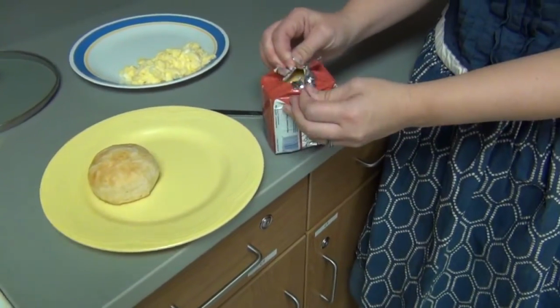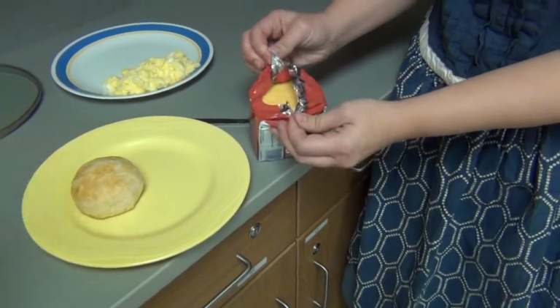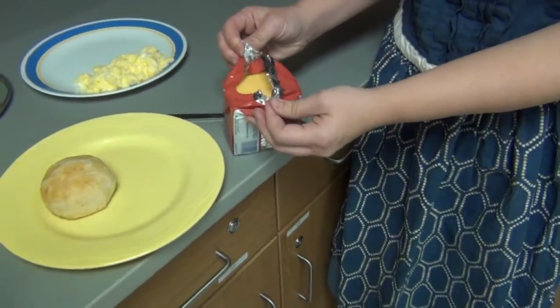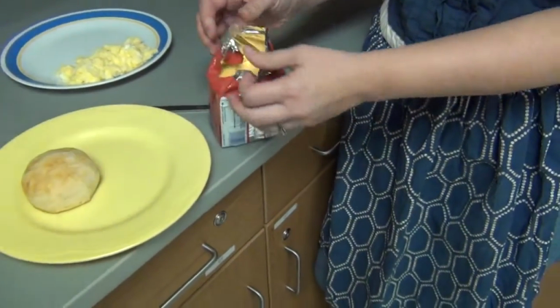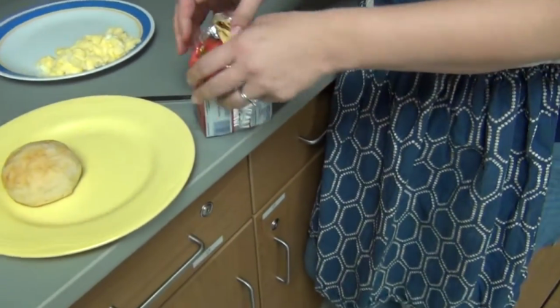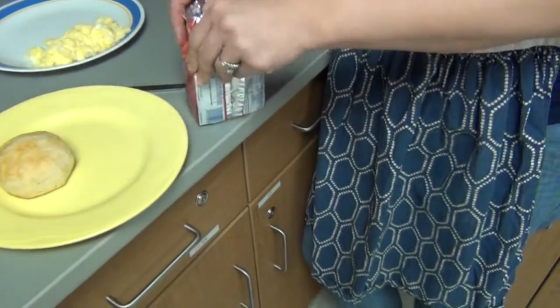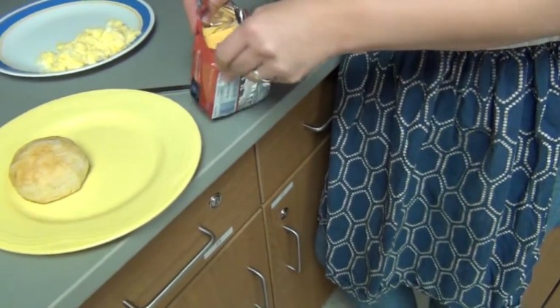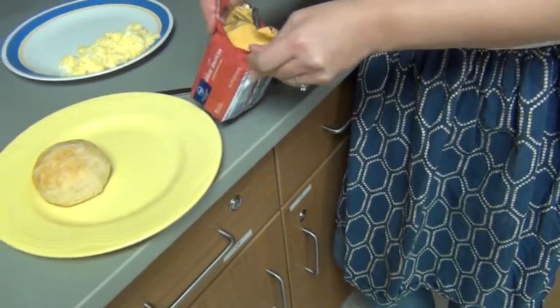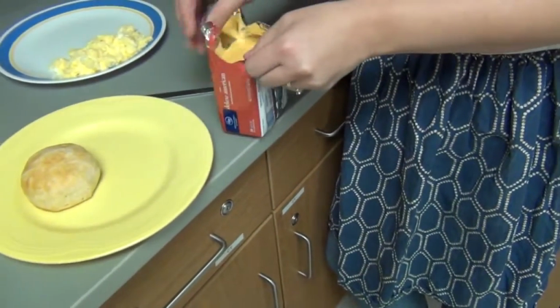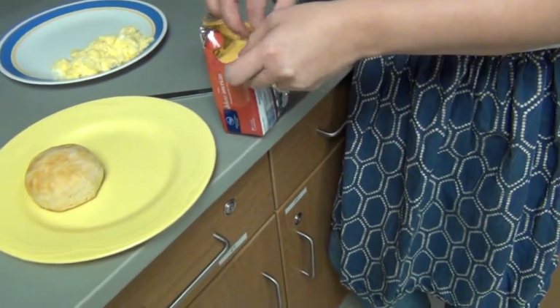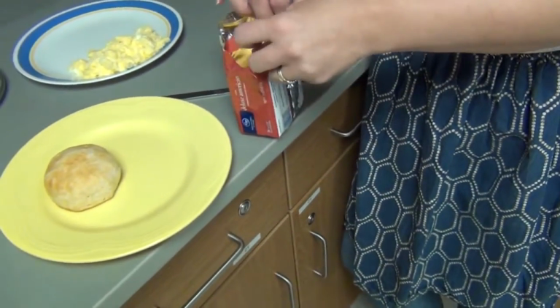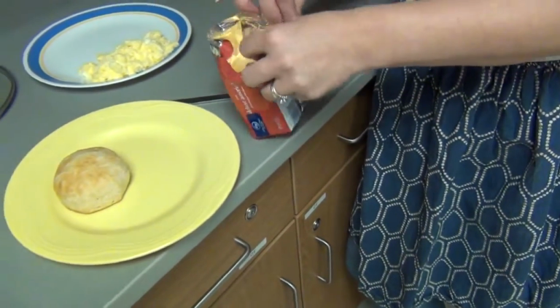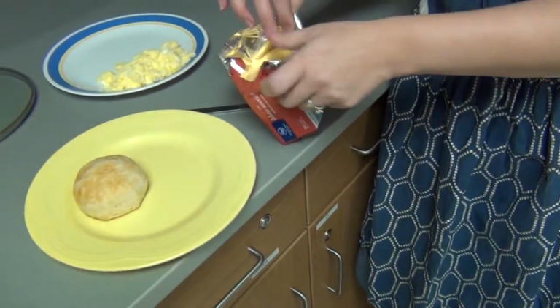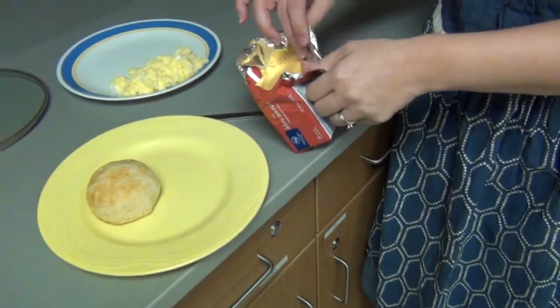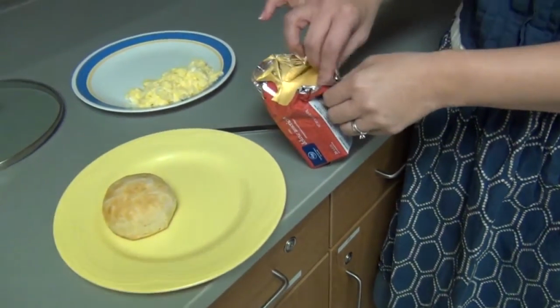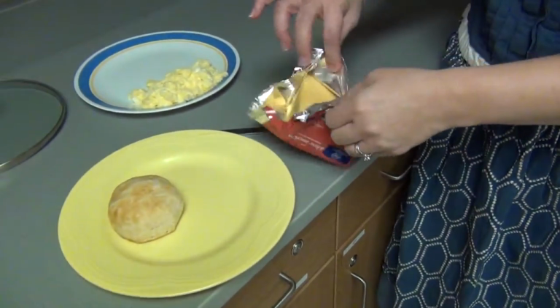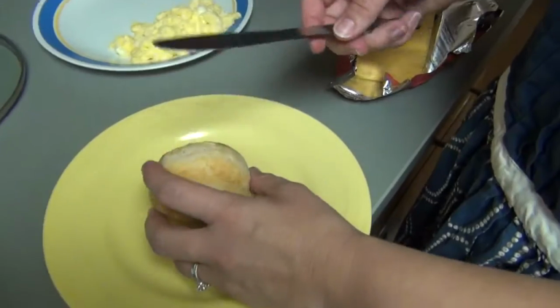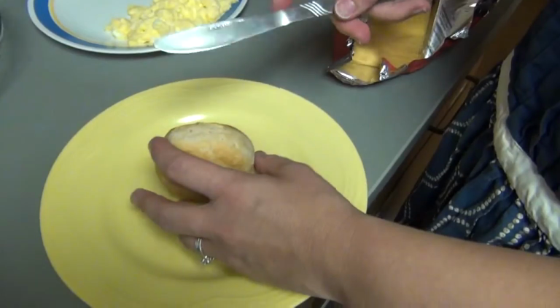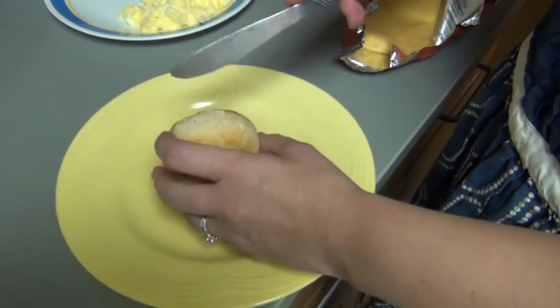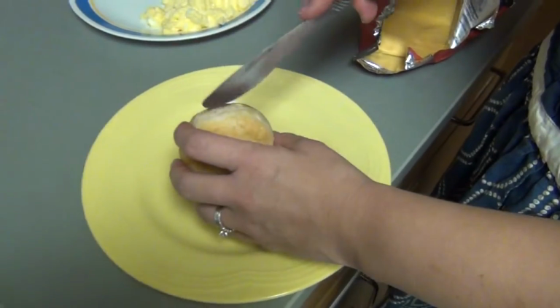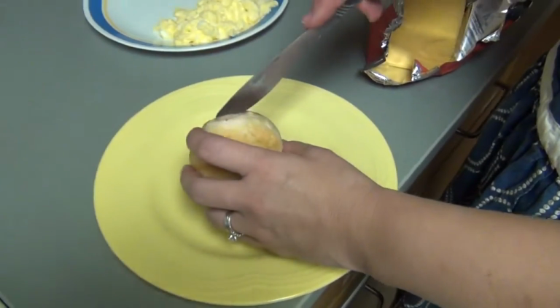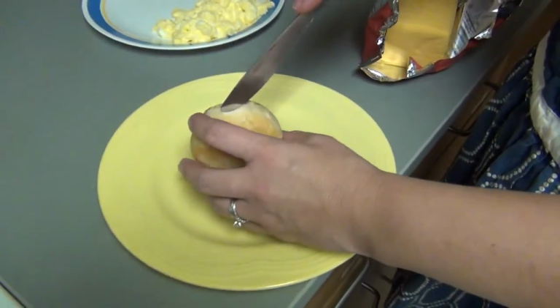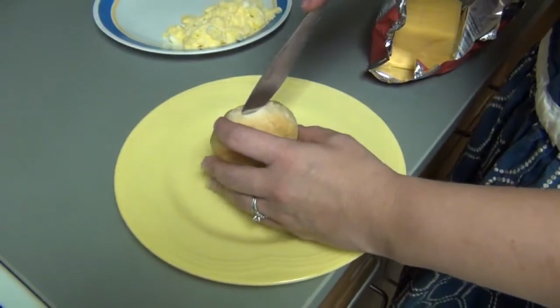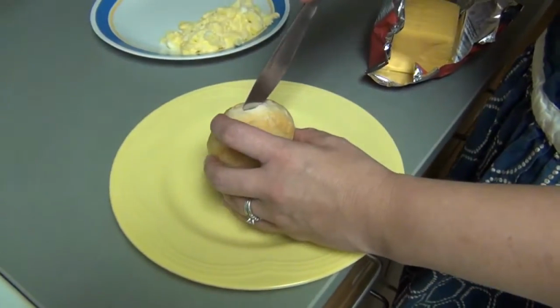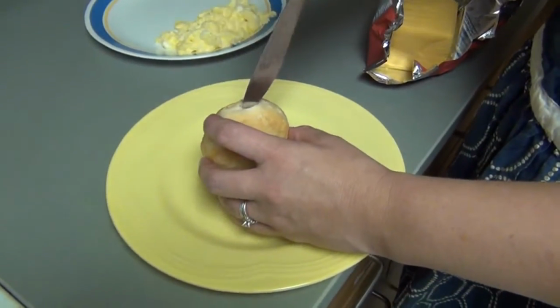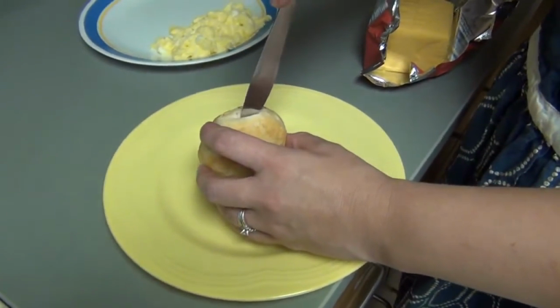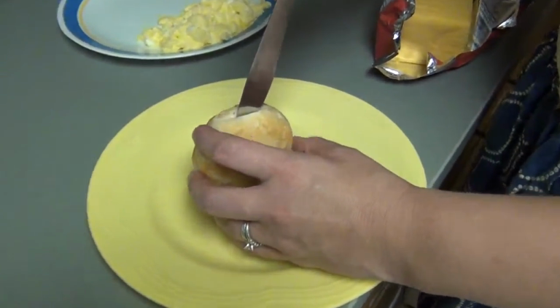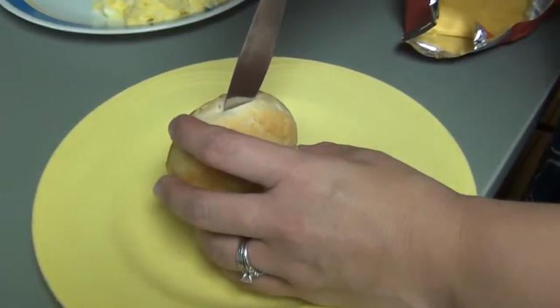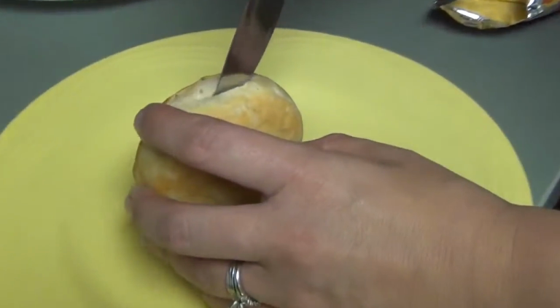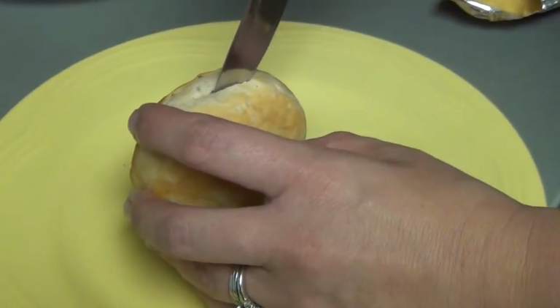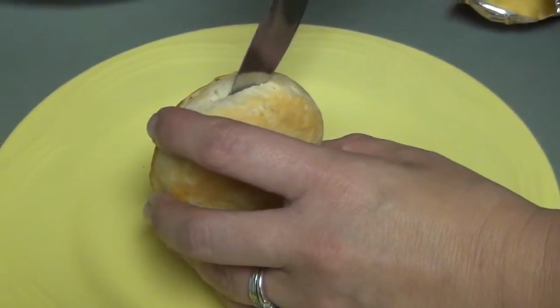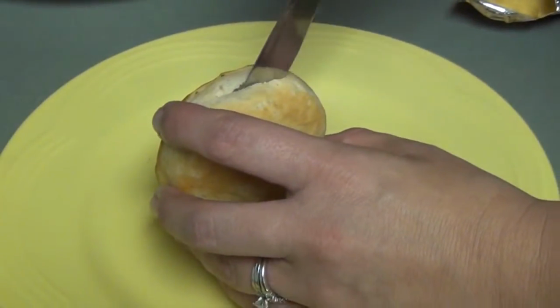Open your cheese if you have not already done so. Use a butter knife to cut your biscuit in half.